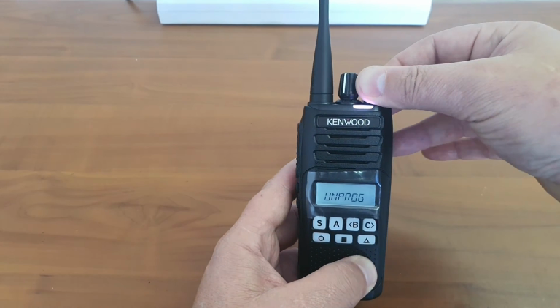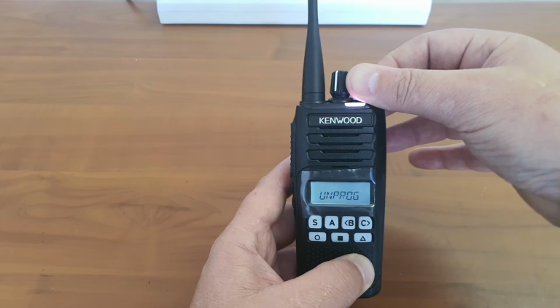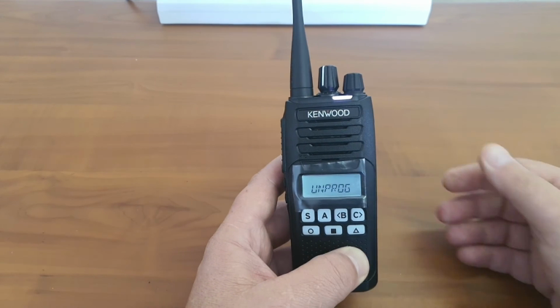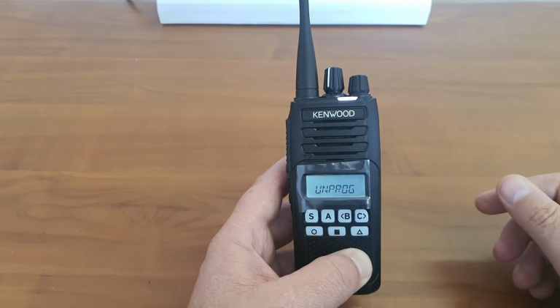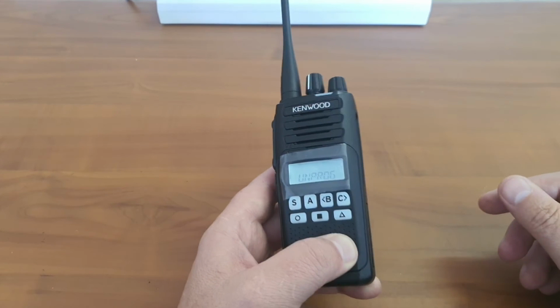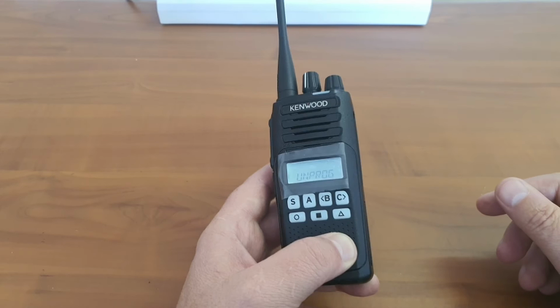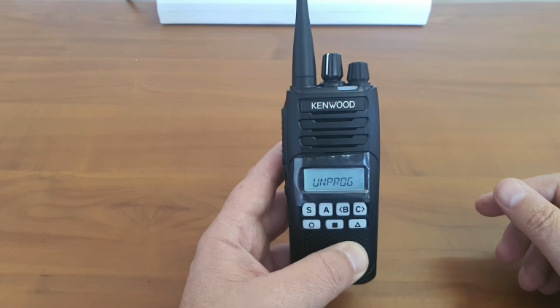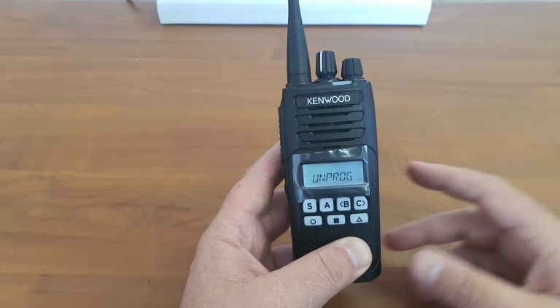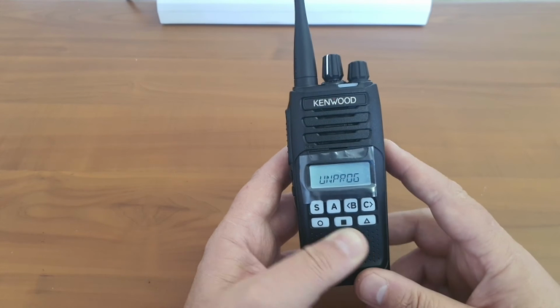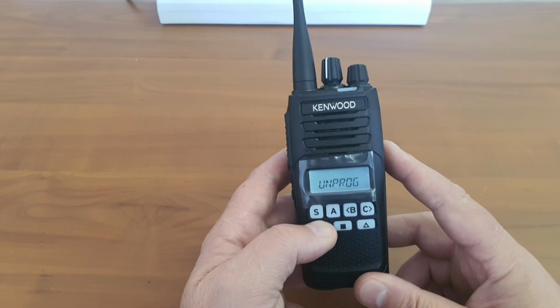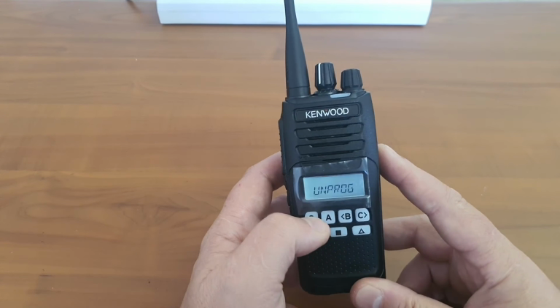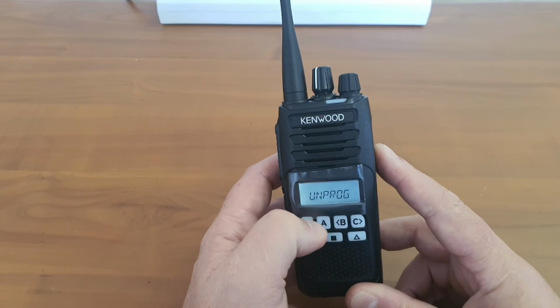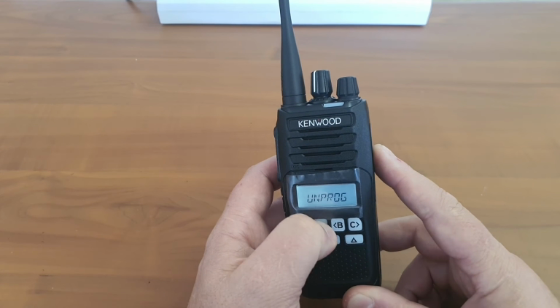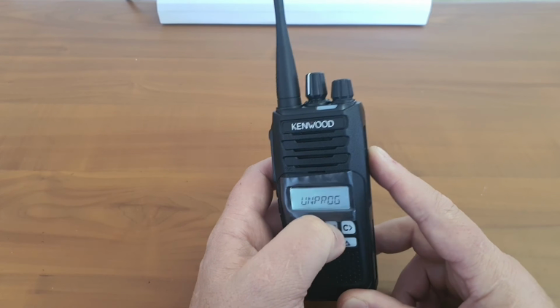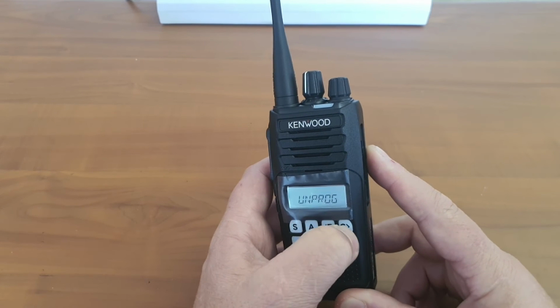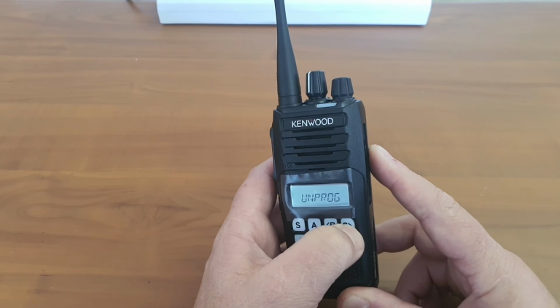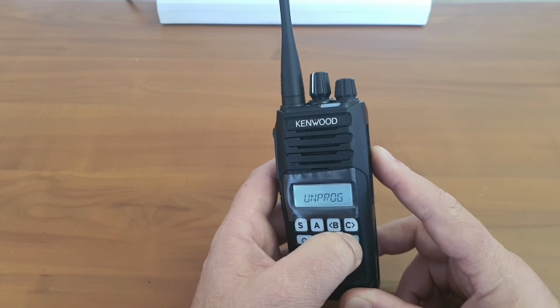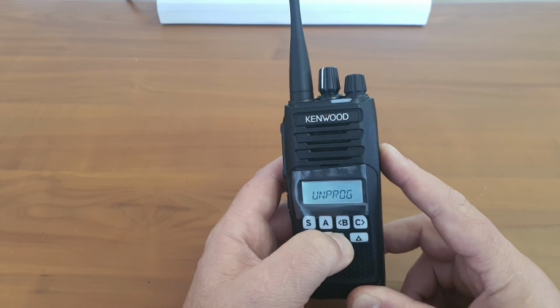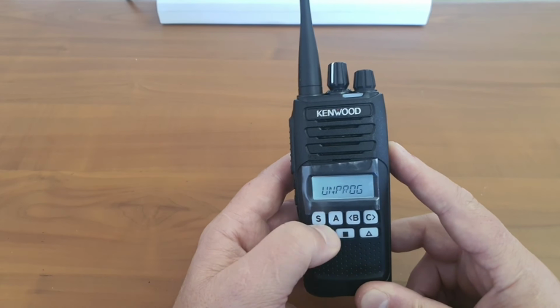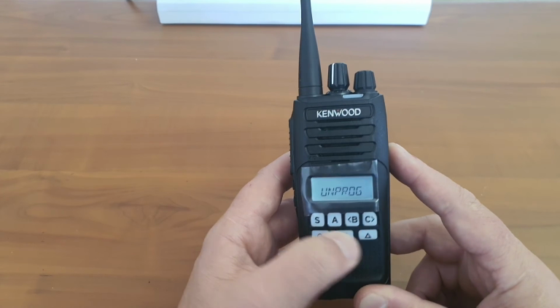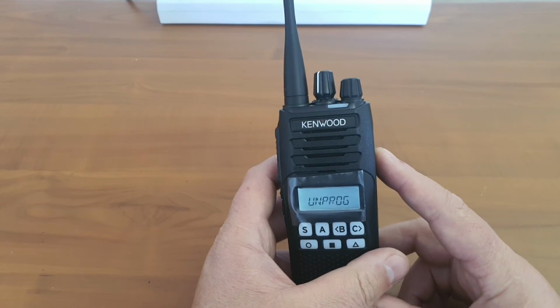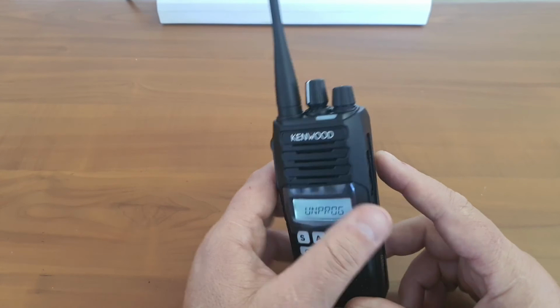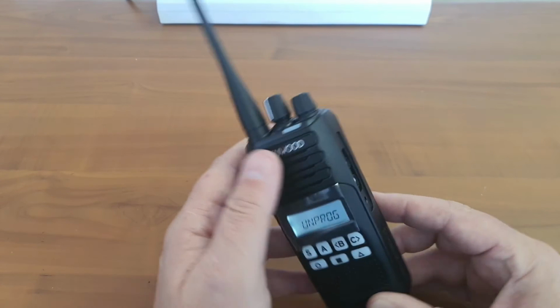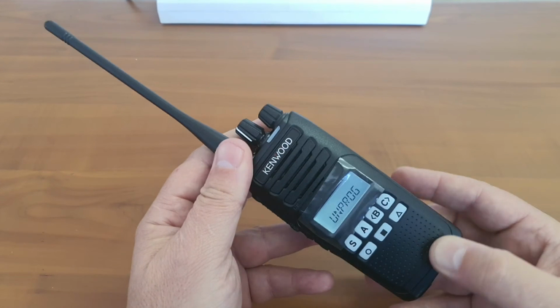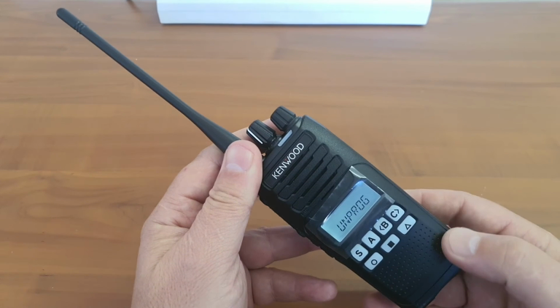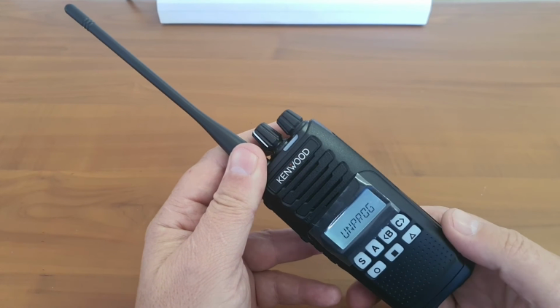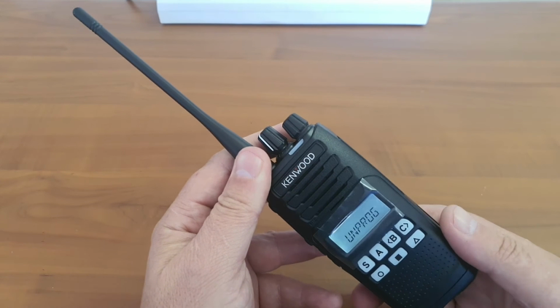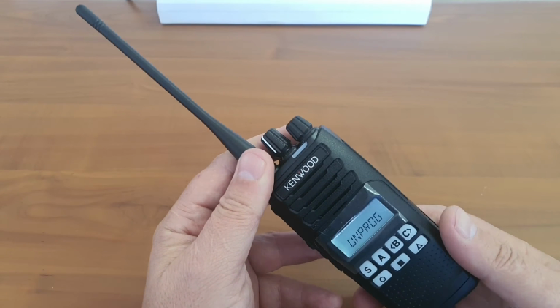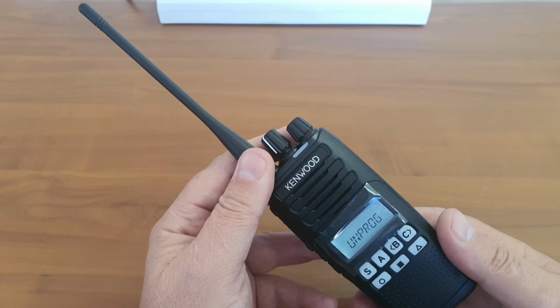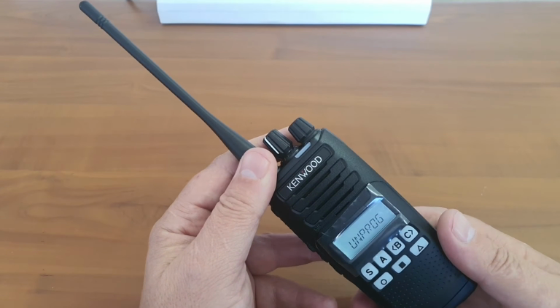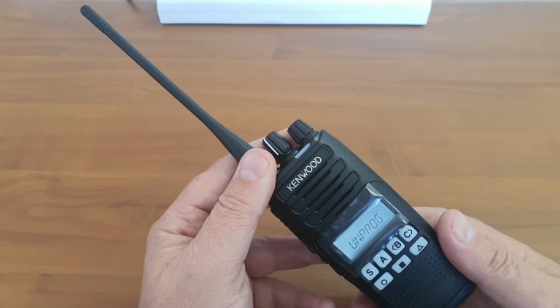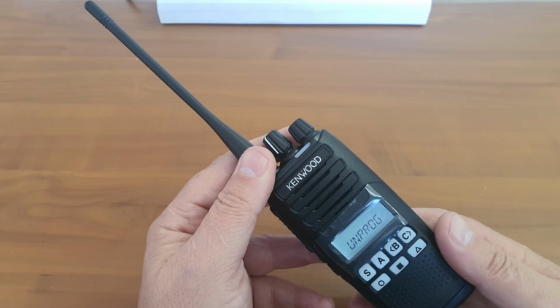Upon power on, it says that it is unprogrammed, so I won't be able to access anything in the menu or on the screen. So that will be the extent of the radio review.